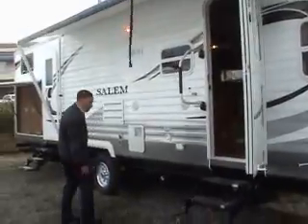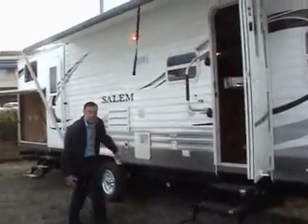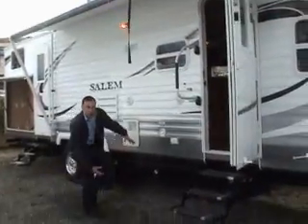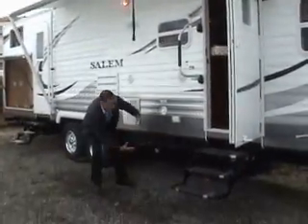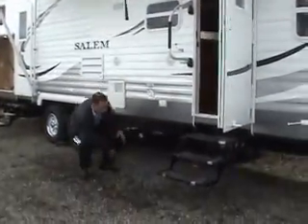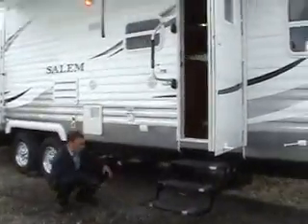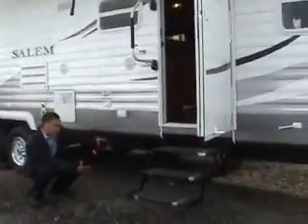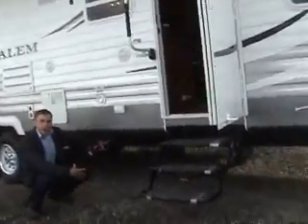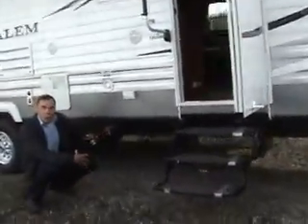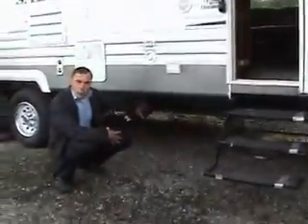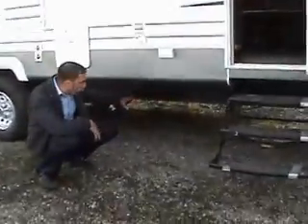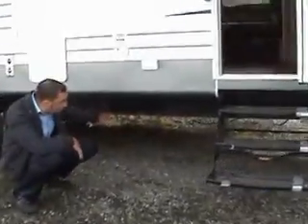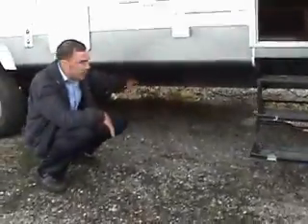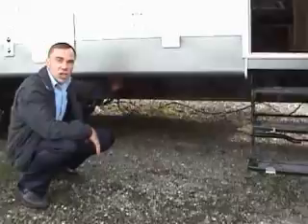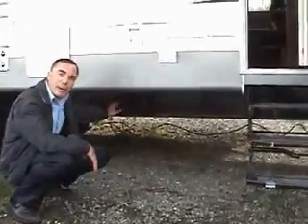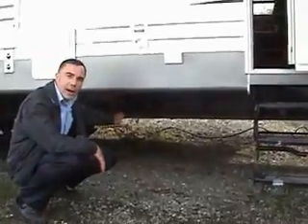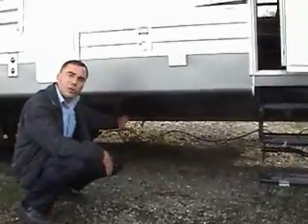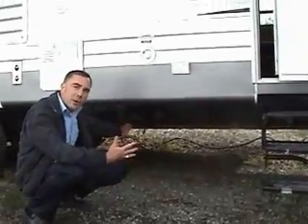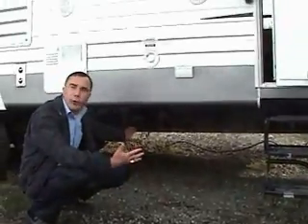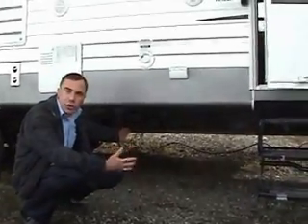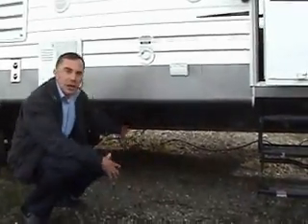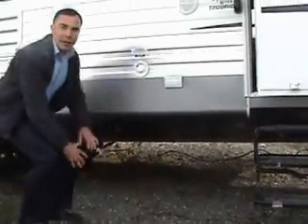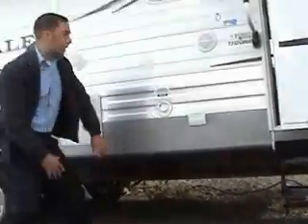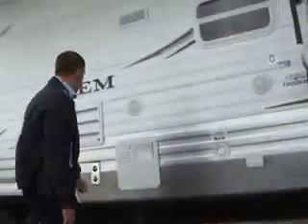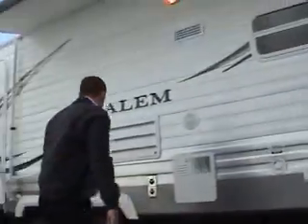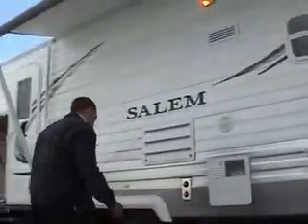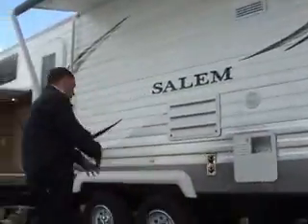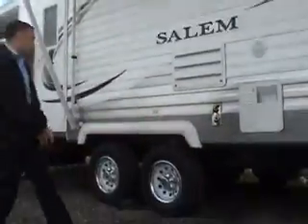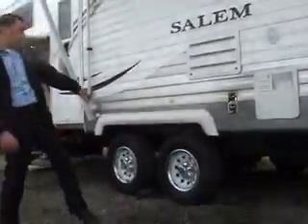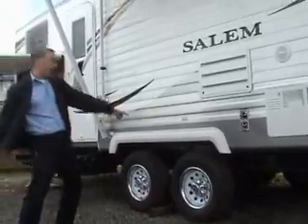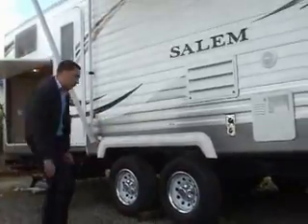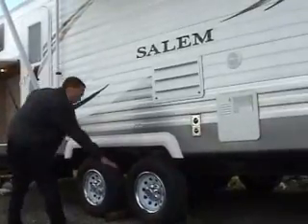Look at the size of this frame — unheard of. These are built in the Northwest for the Northwest. 11-inch I-beam frame. Most of my competitors are 4-inch. Nothing like it. Huge tires, big radius radials.